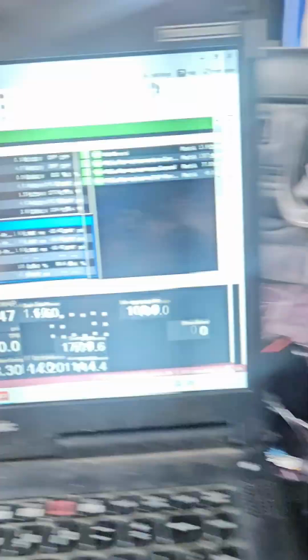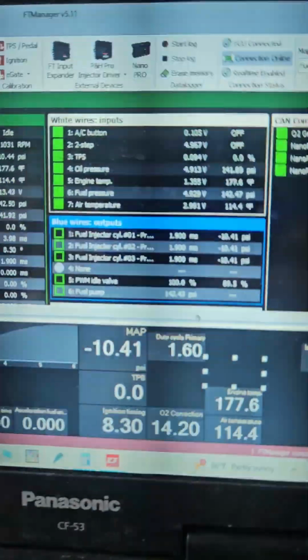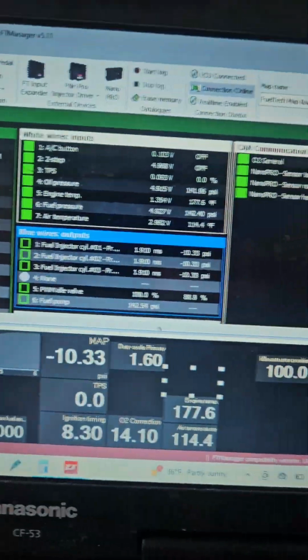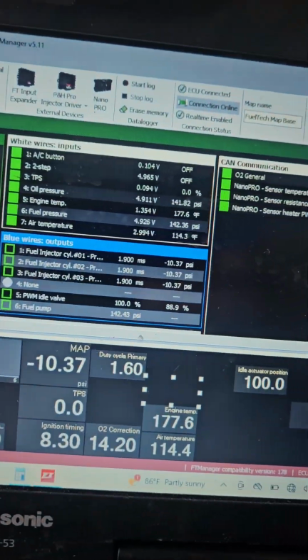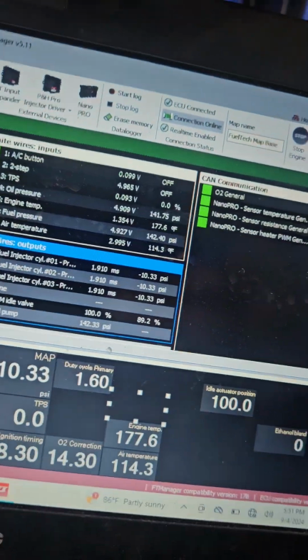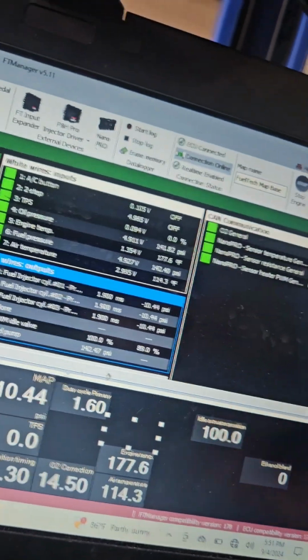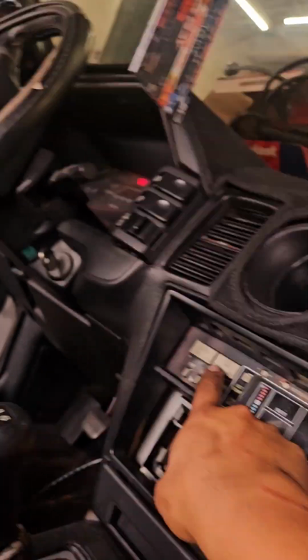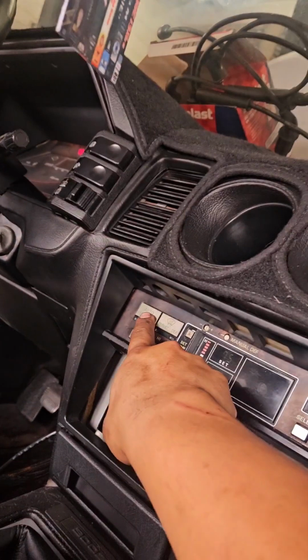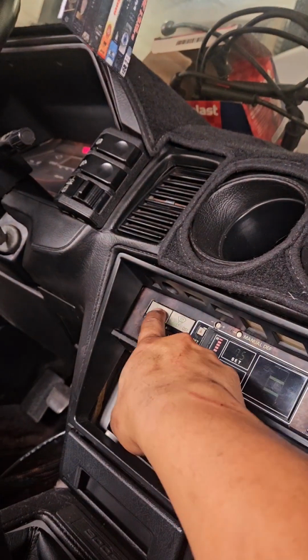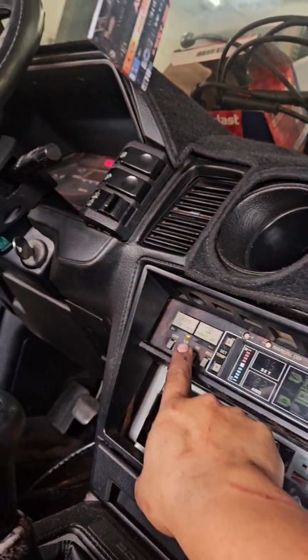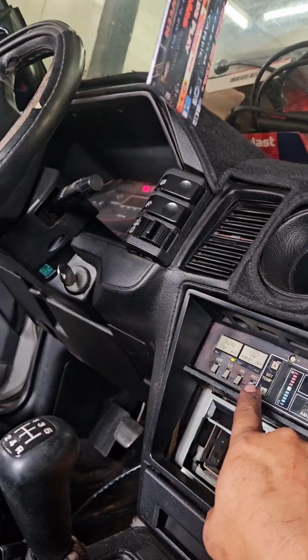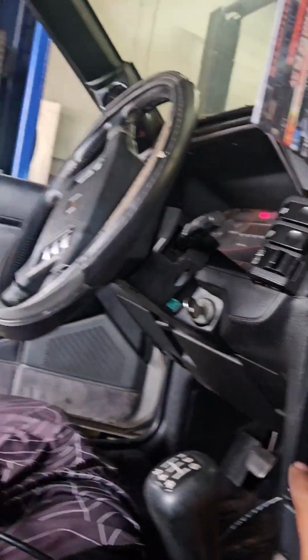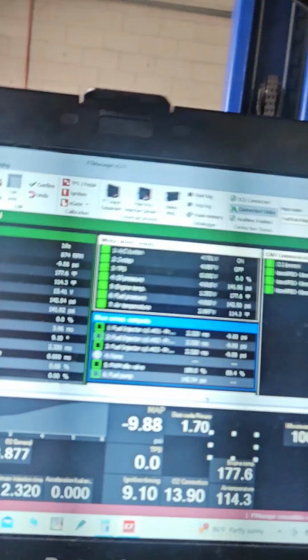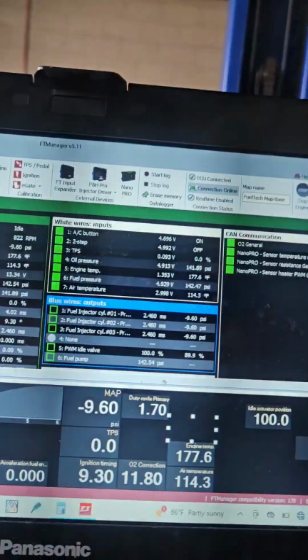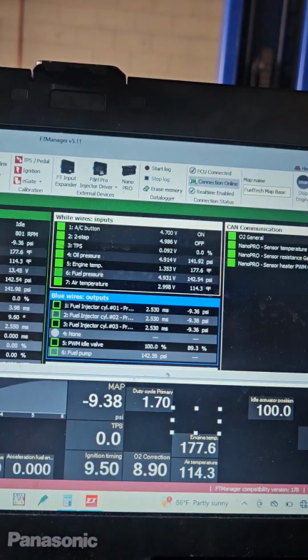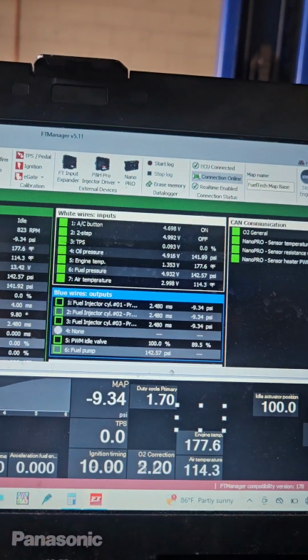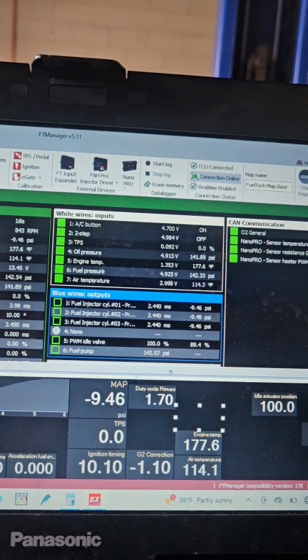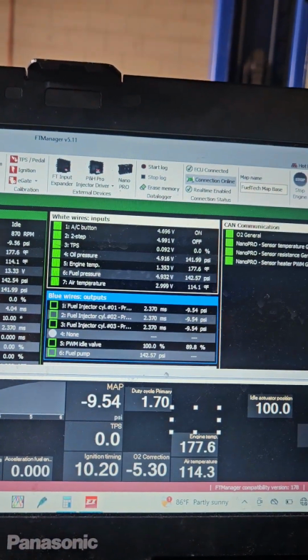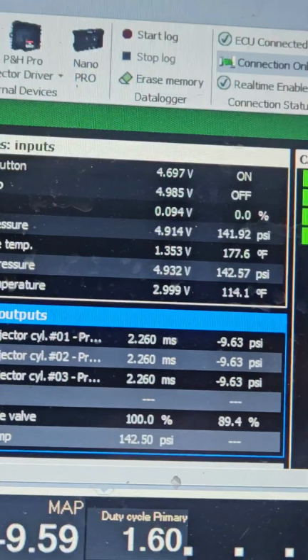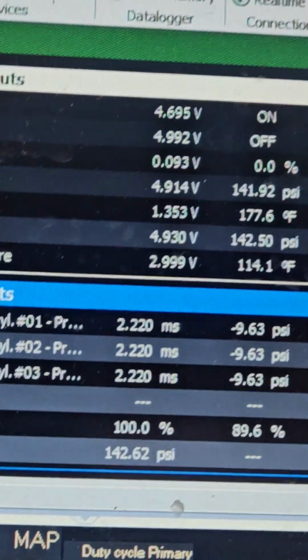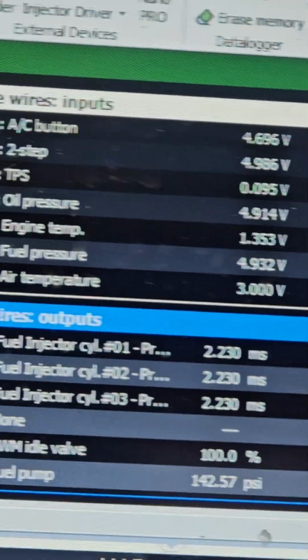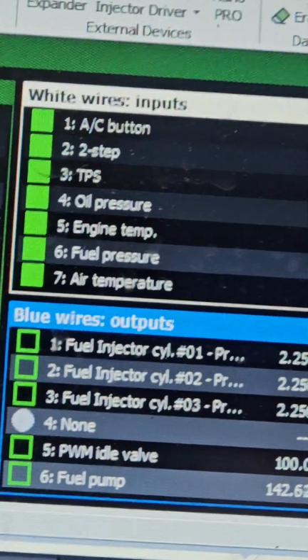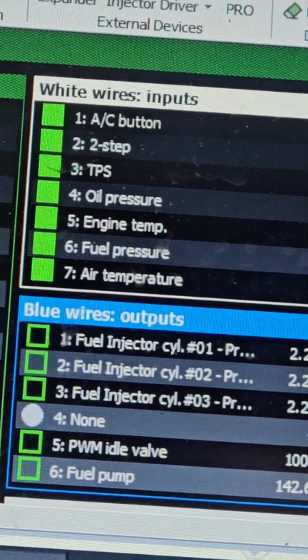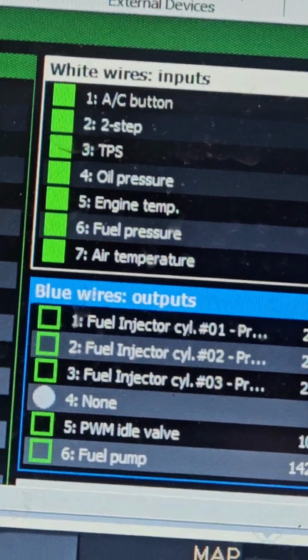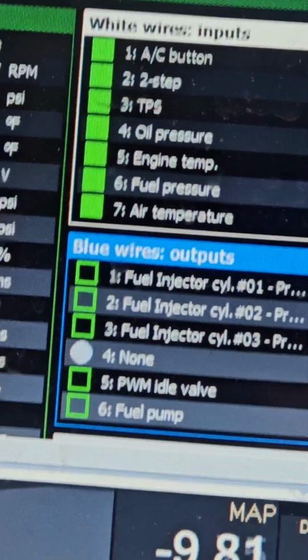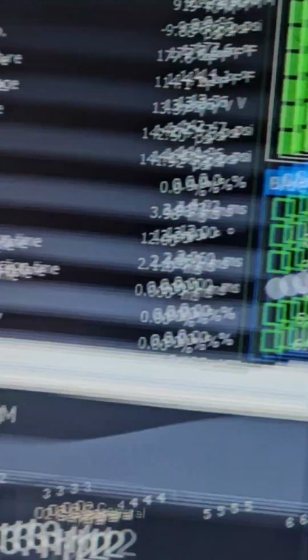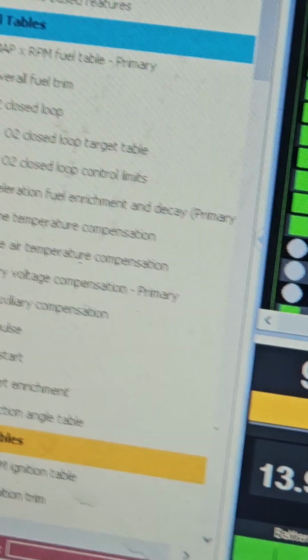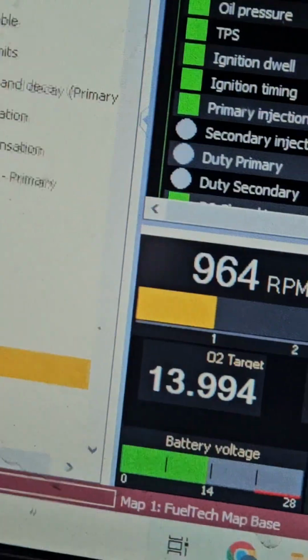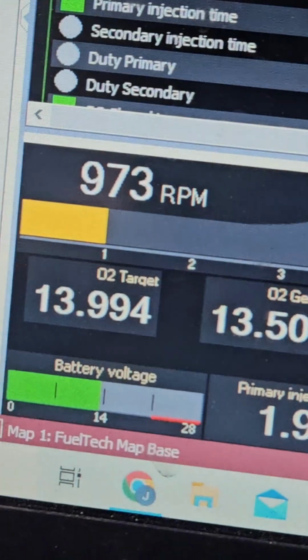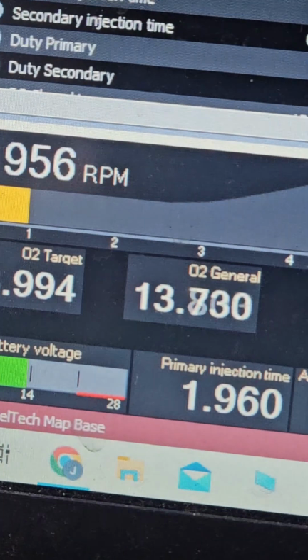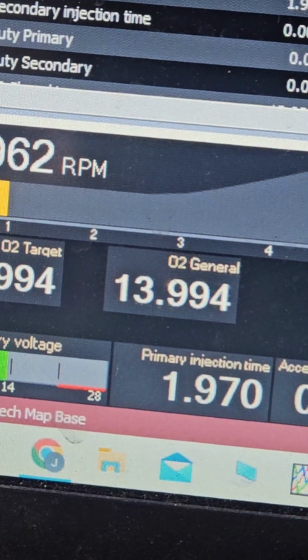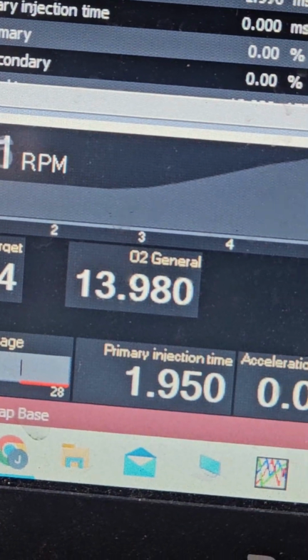If you look here it says AC off. I'm going to go ahead and hit the AC button, and now you can see that it has in fact turned the AC on, and the fuel trims don't go super crazy like they used to before.